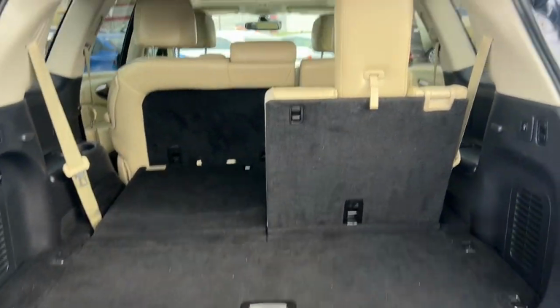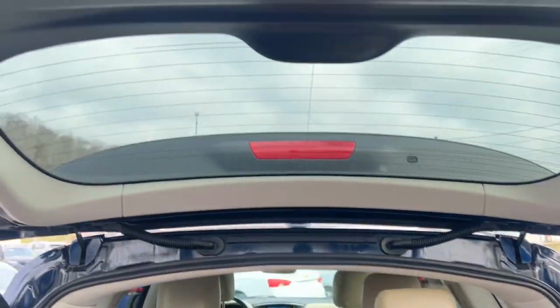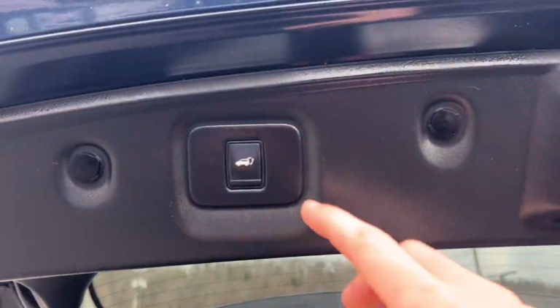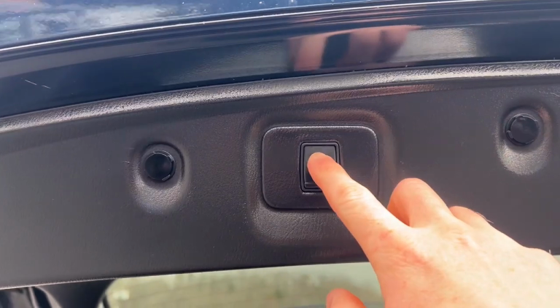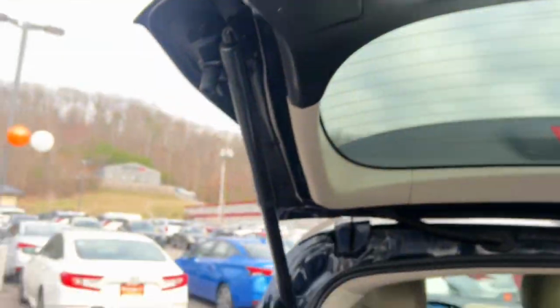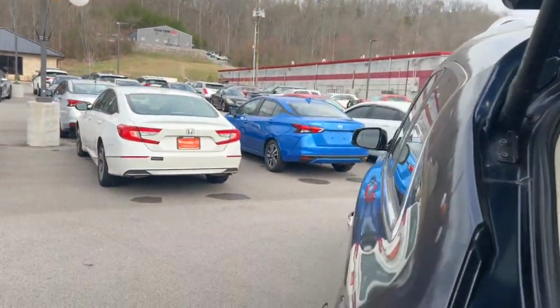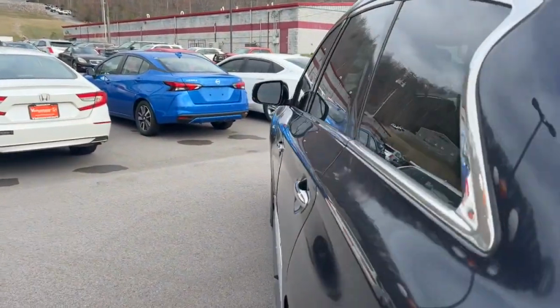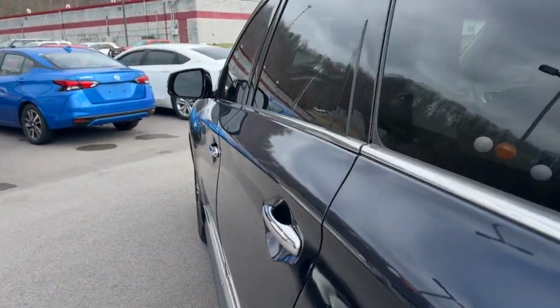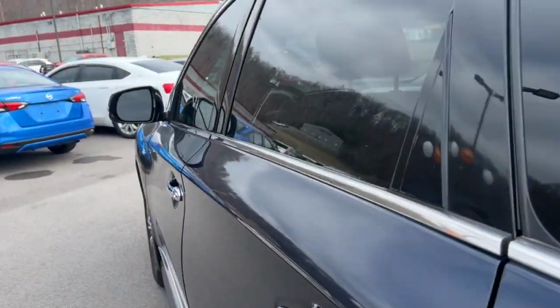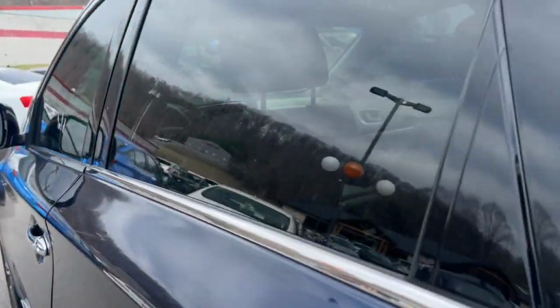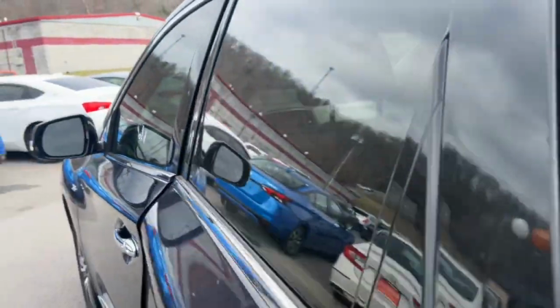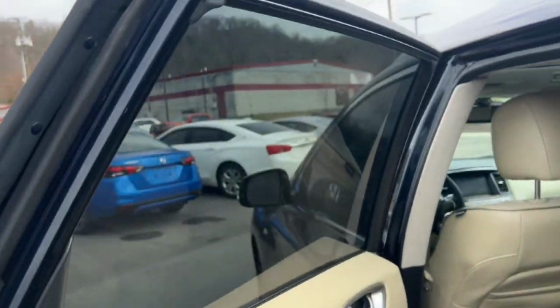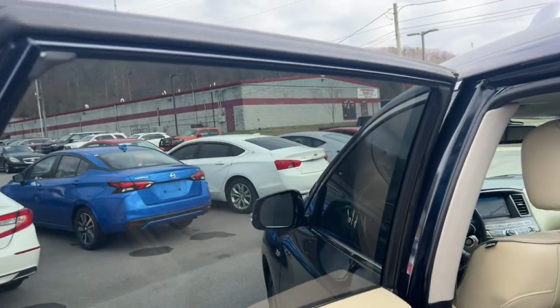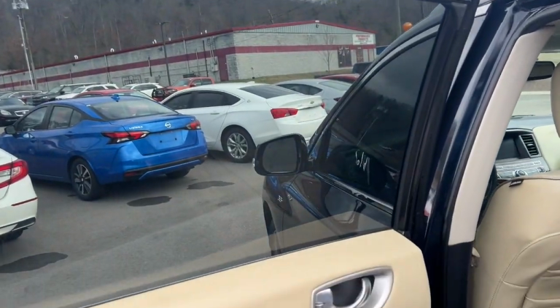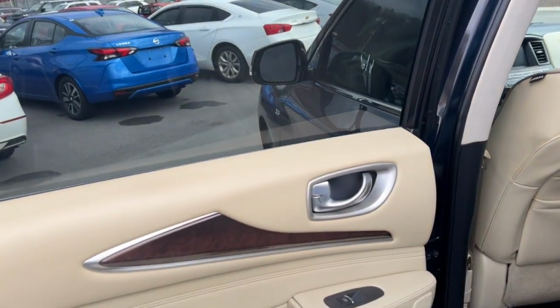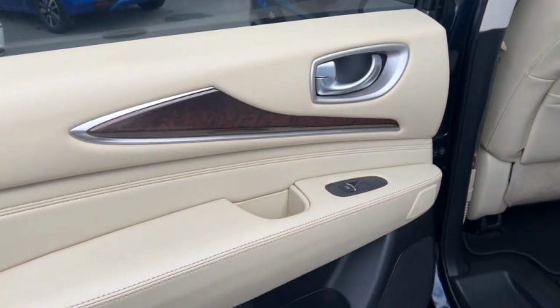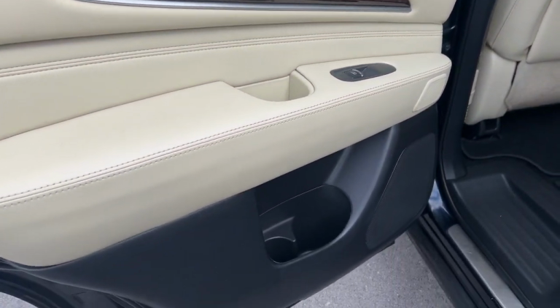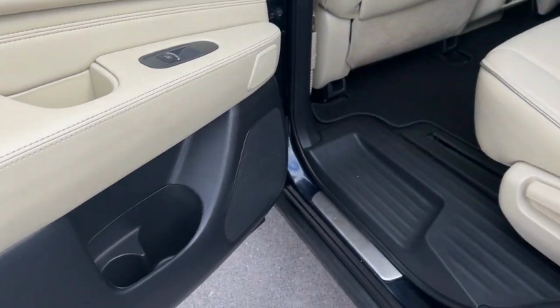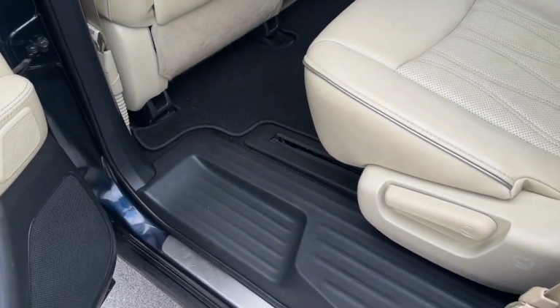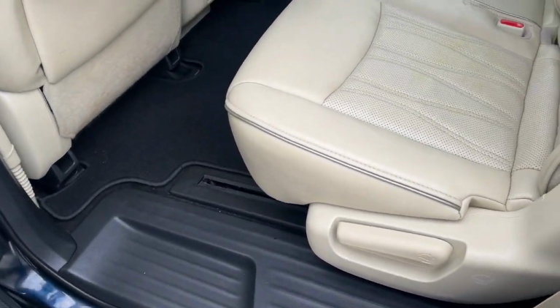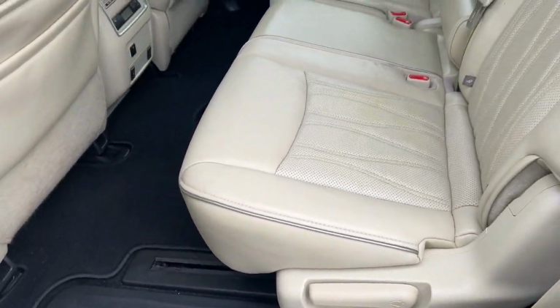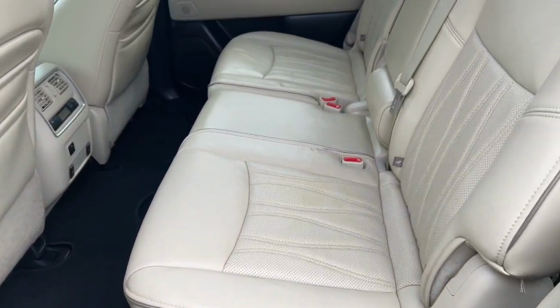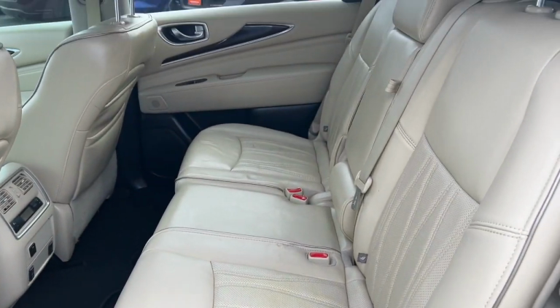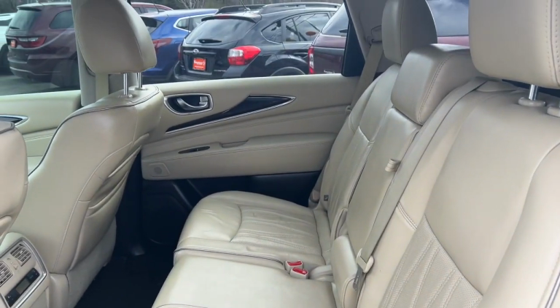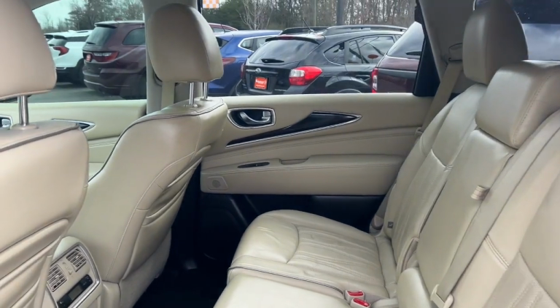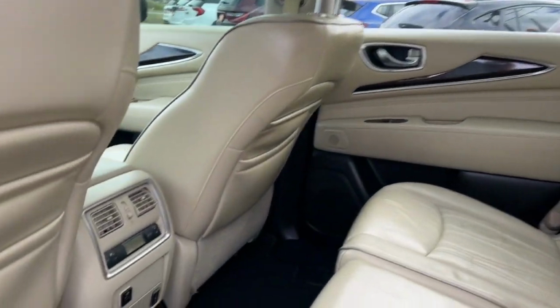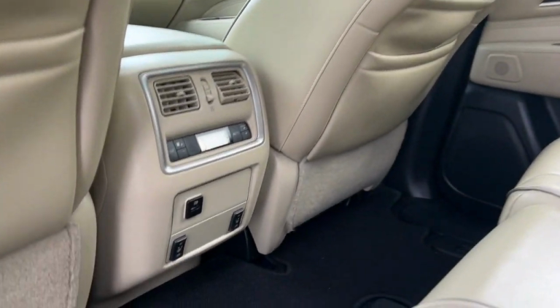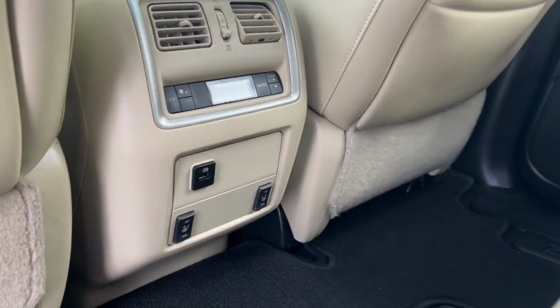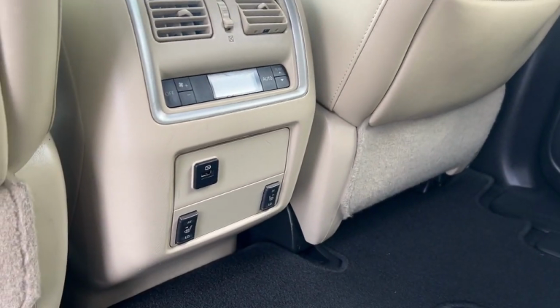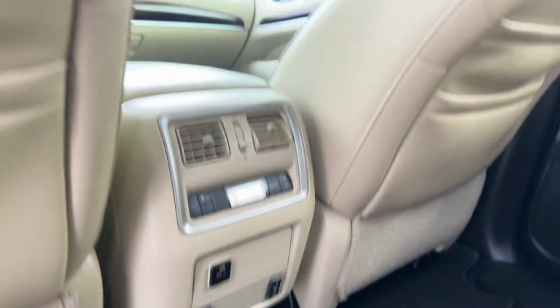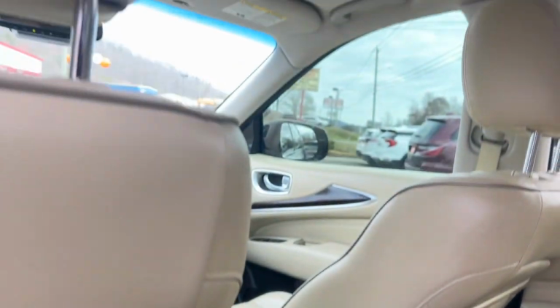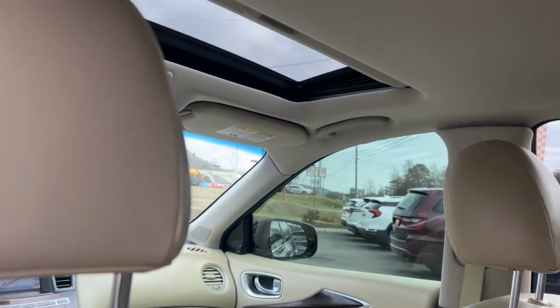These are just some of the great options this vehicle comes with: heated steering wheel, pre-collision system, proximity key entry, keyless entry, moonroof, navigation system, third row seat, fog lamps, and remote engine start.